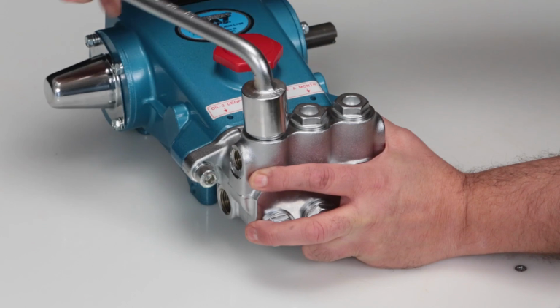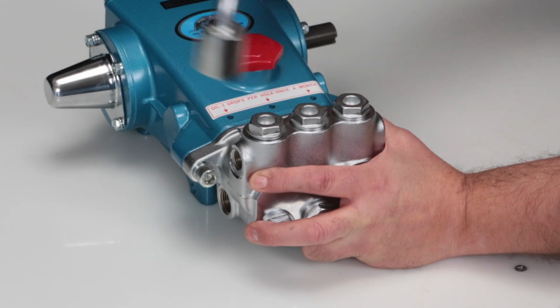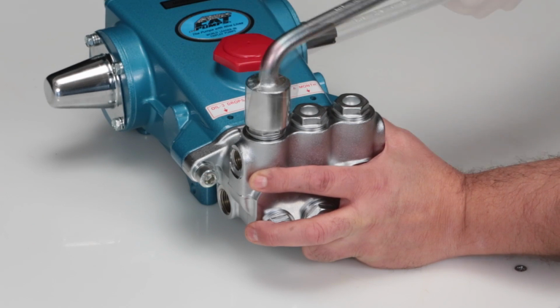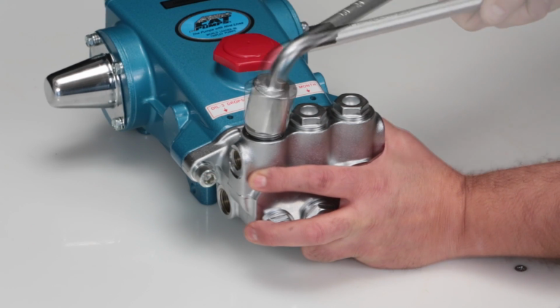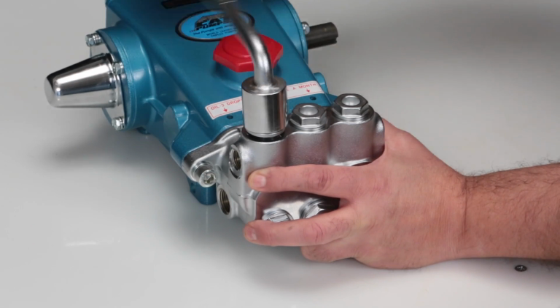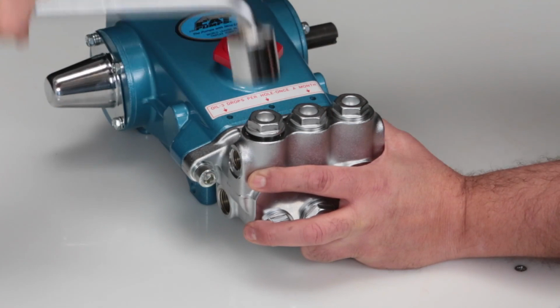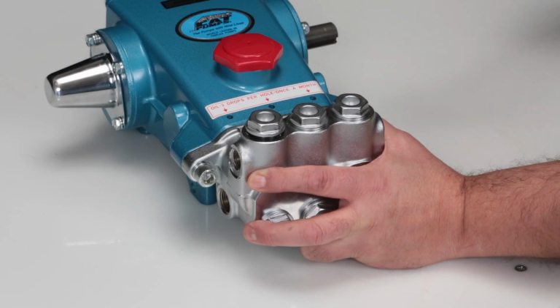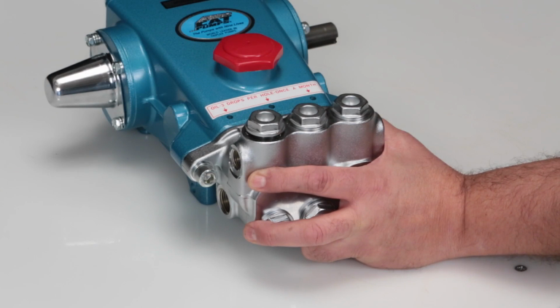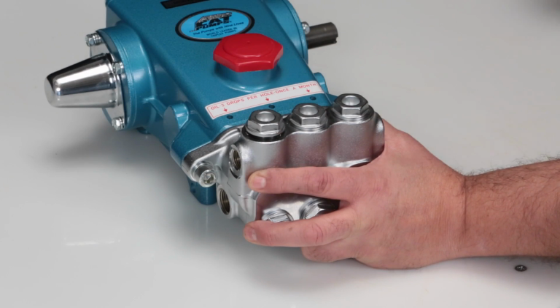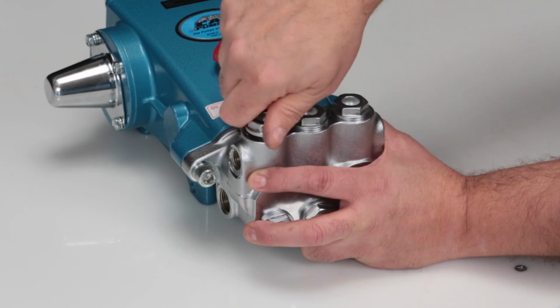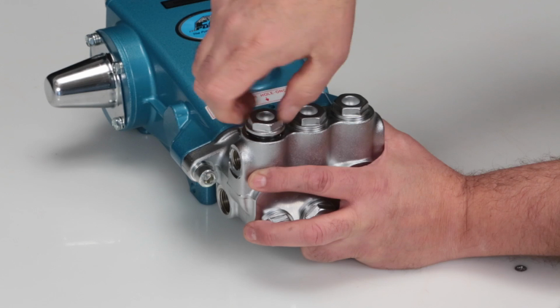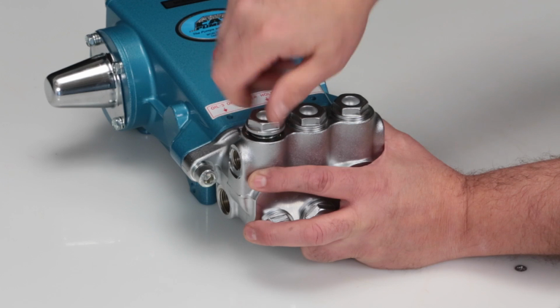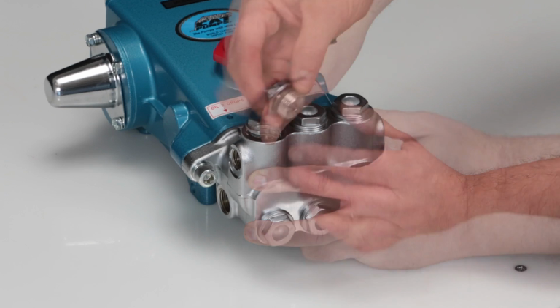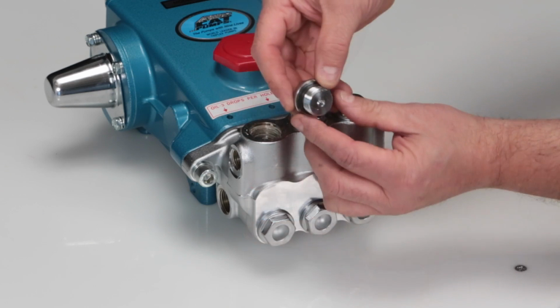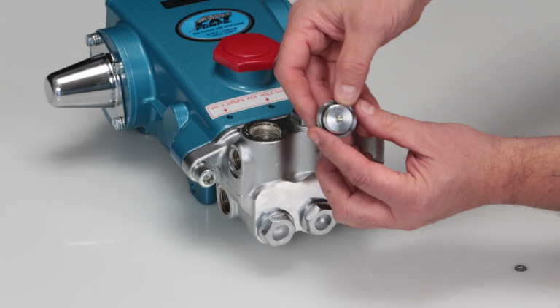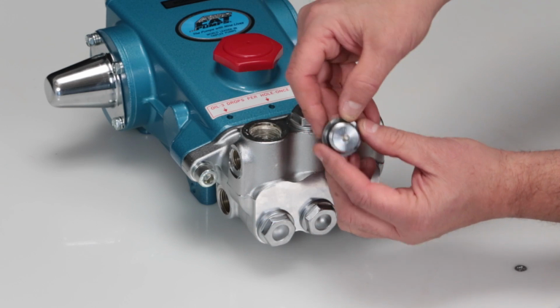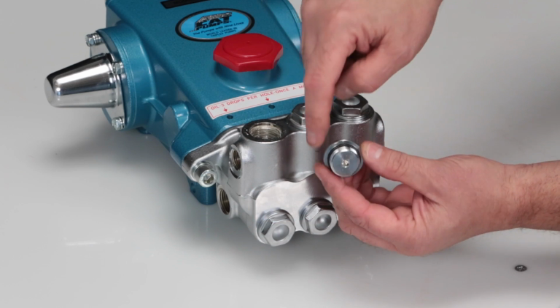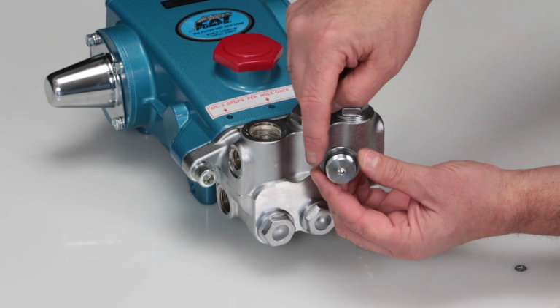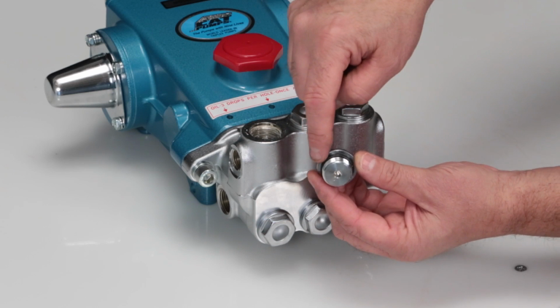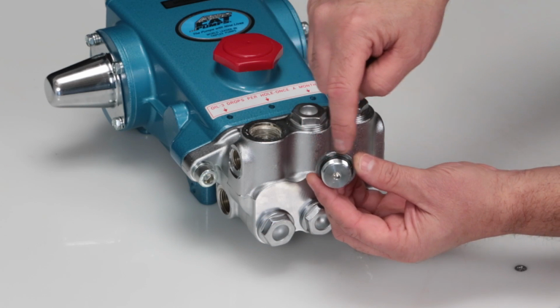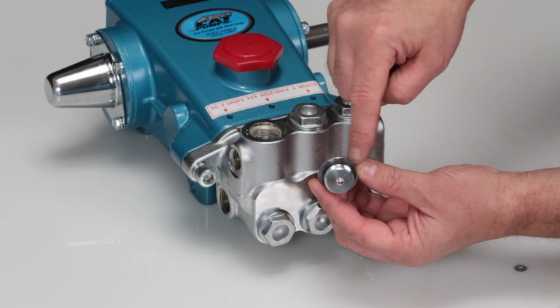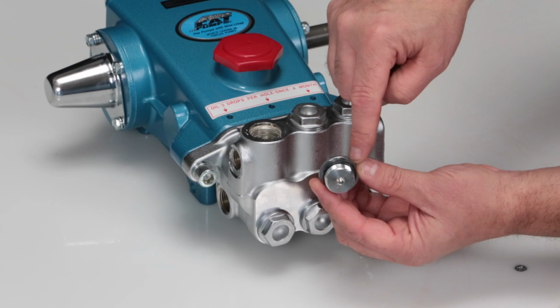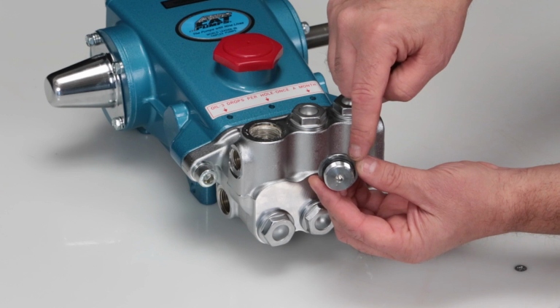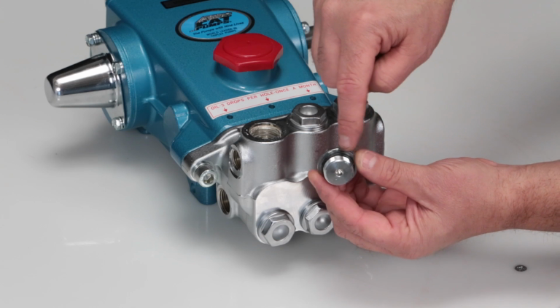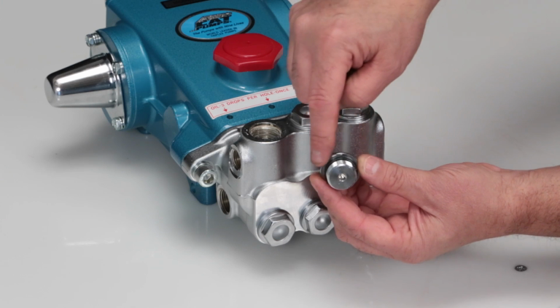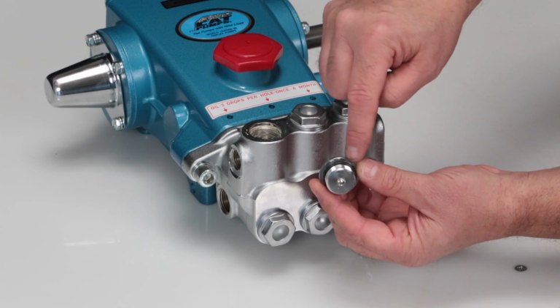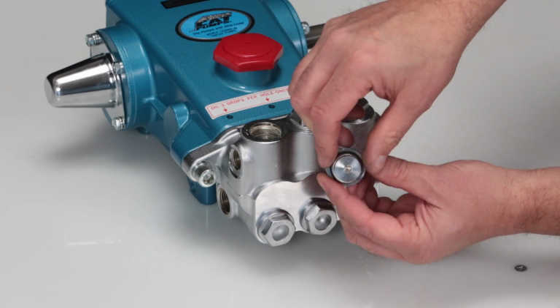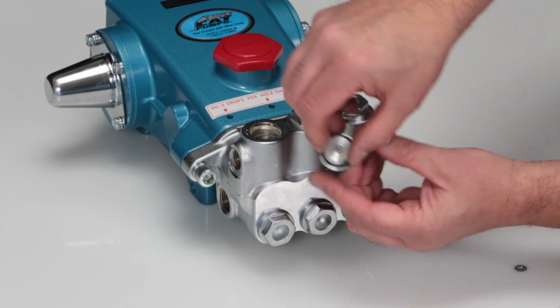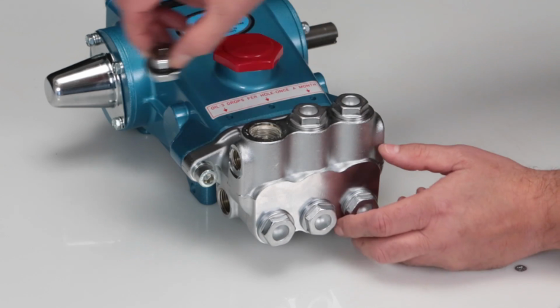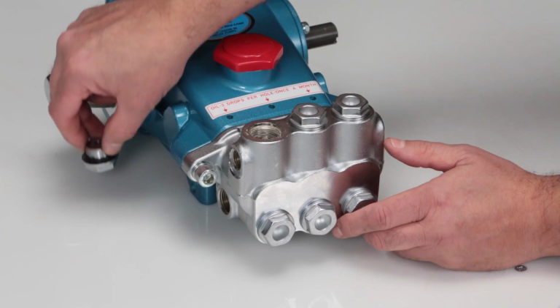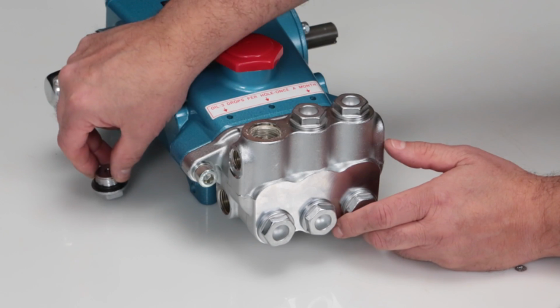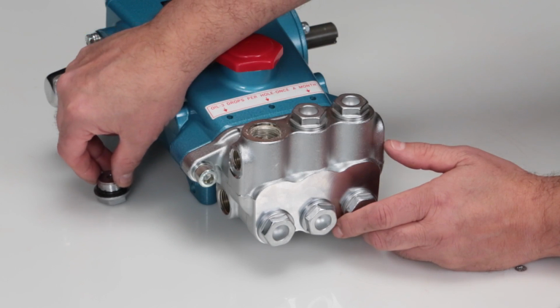To begin servicing the valves, remove the valve plugs using a 24mm hex wrench. After removing the valve plugs, inspect the O-rings for cuts, nicks, or any damage. A new O-ring is included with the valve kit.